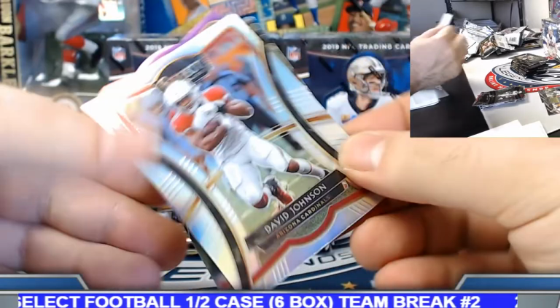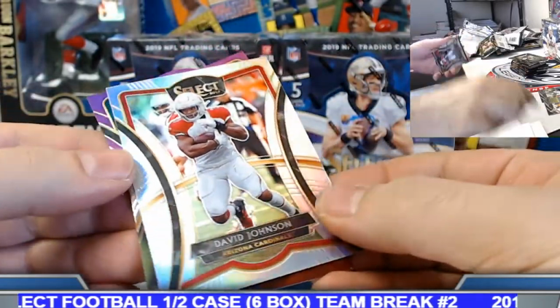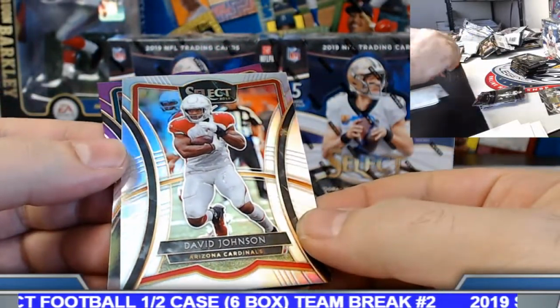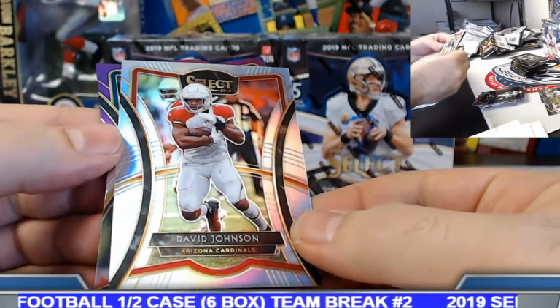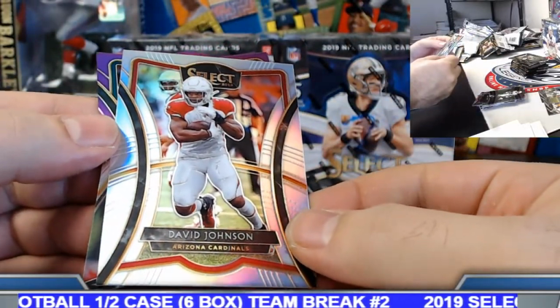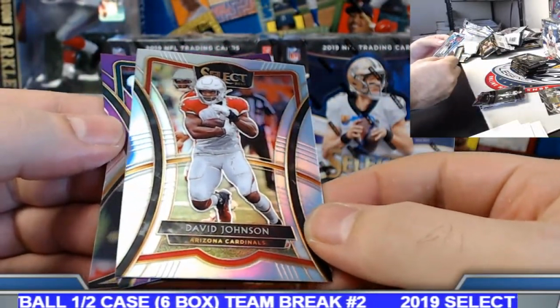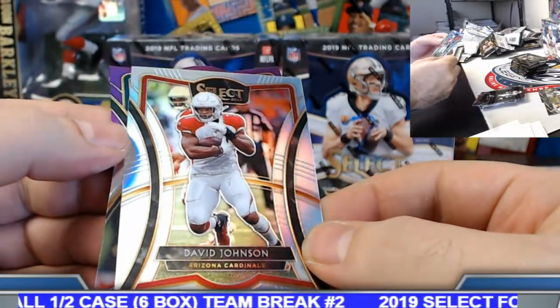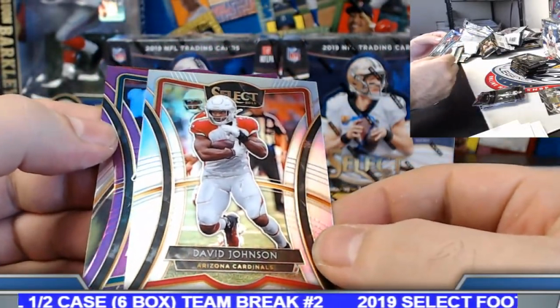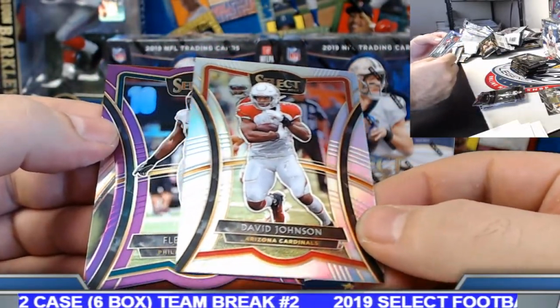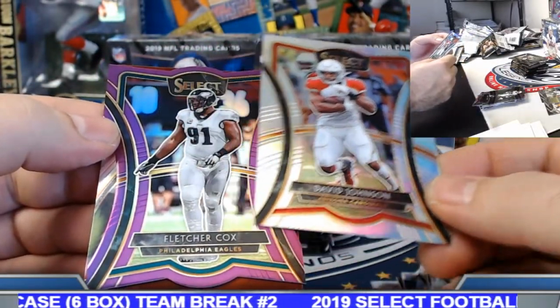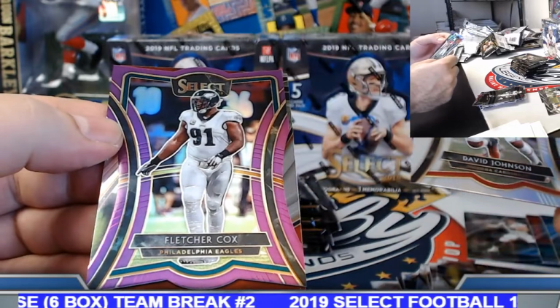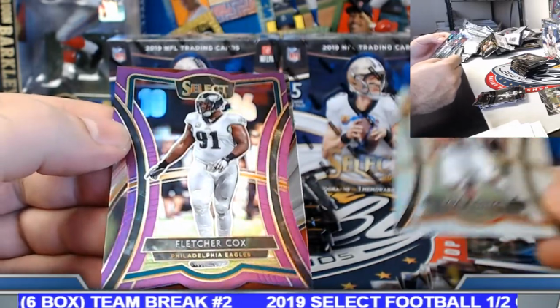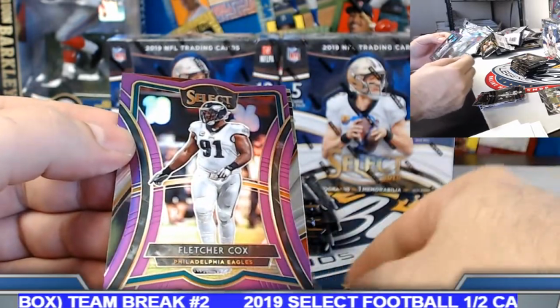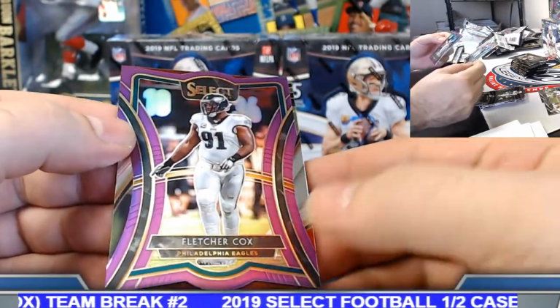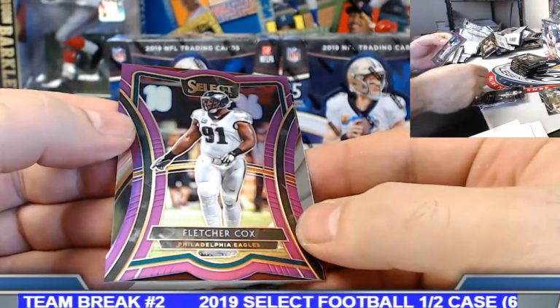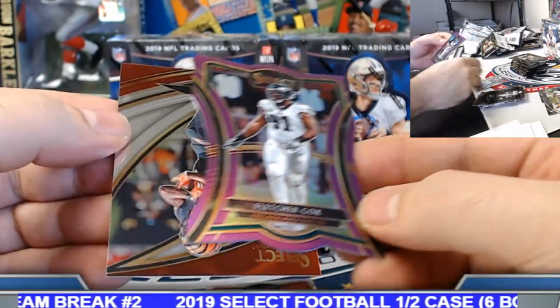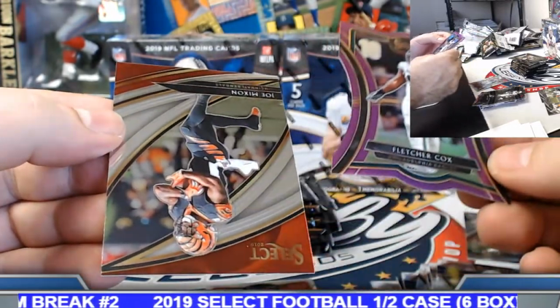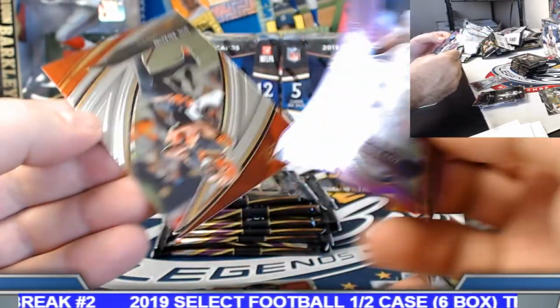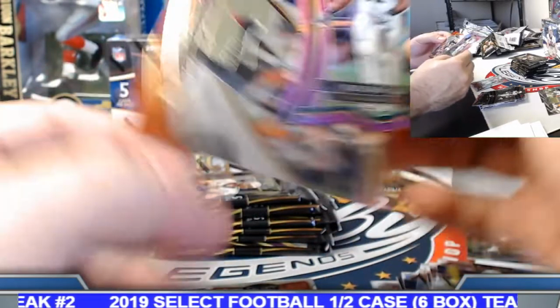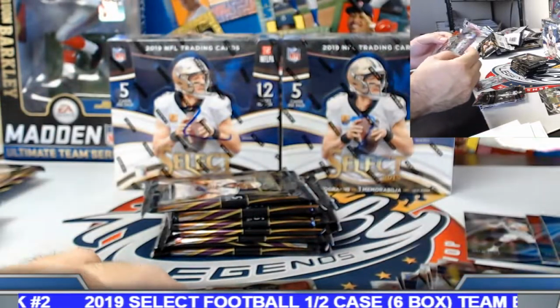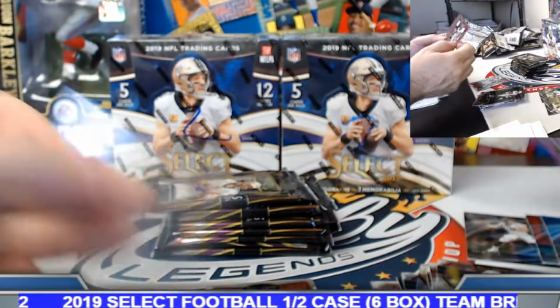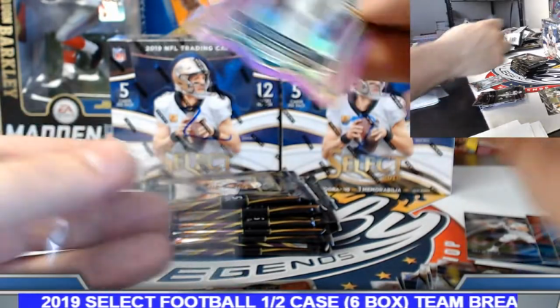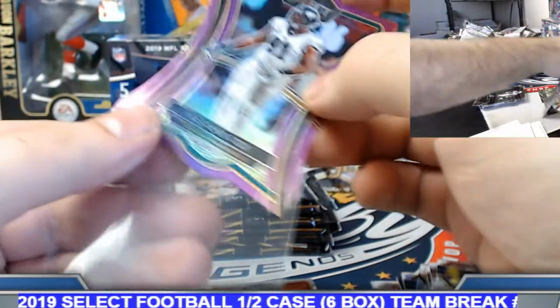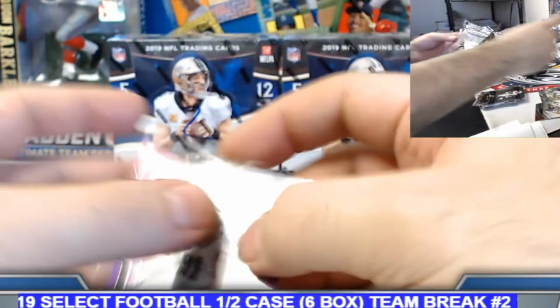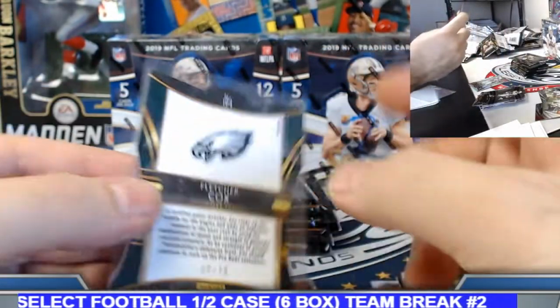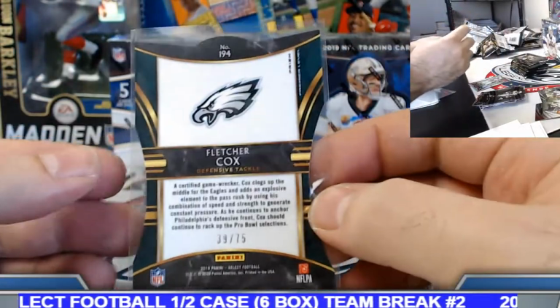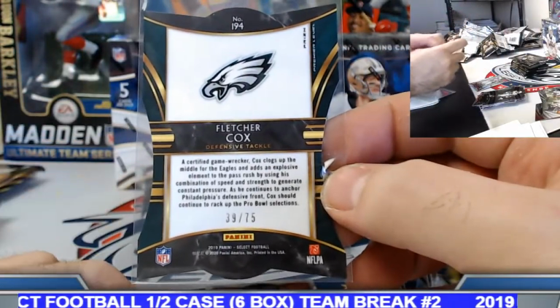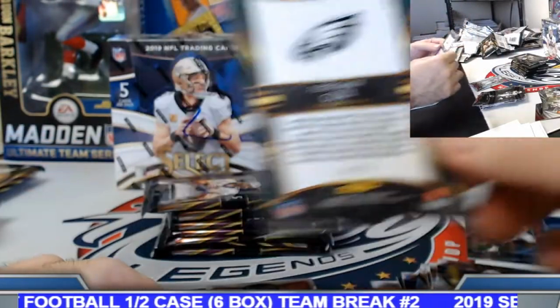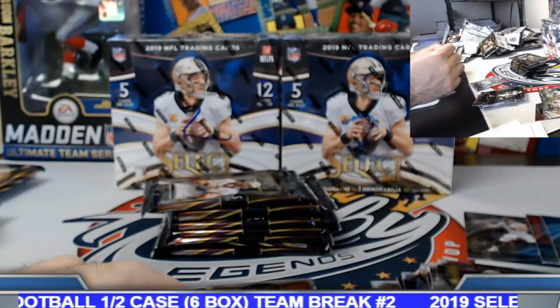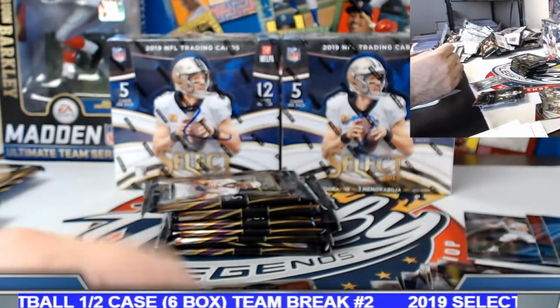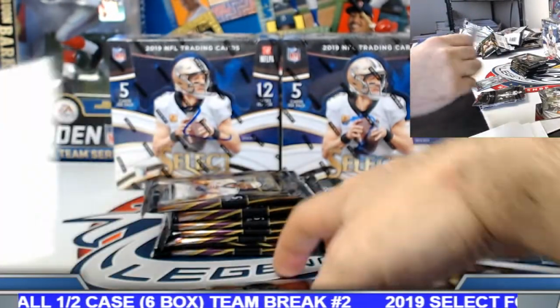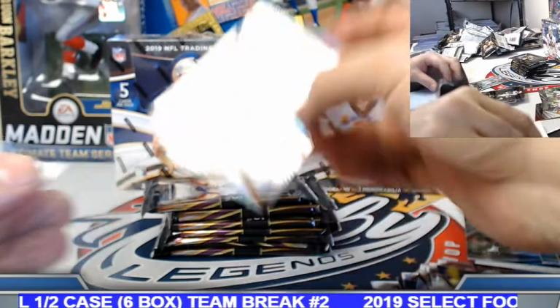David Johnson silver prism. Purple die cut to 75 — Philadelphia Eagles. Fletcher Cox, and Joe Mixon field level. 39 of 75 on the Fletcher Cox.